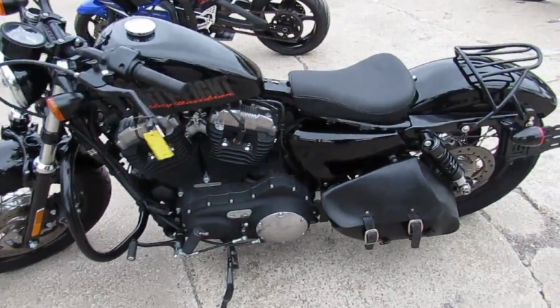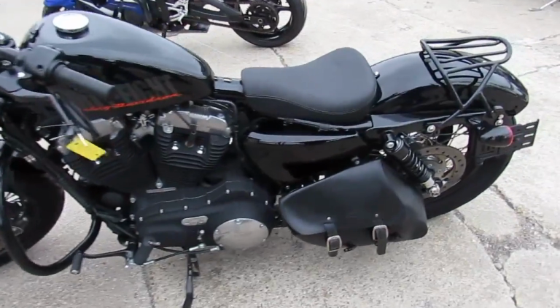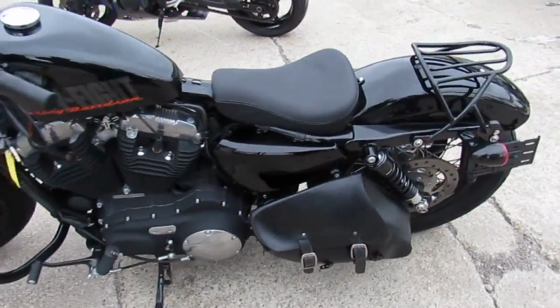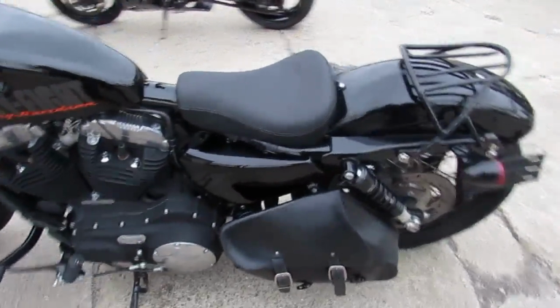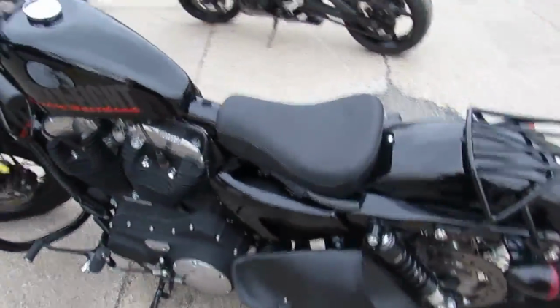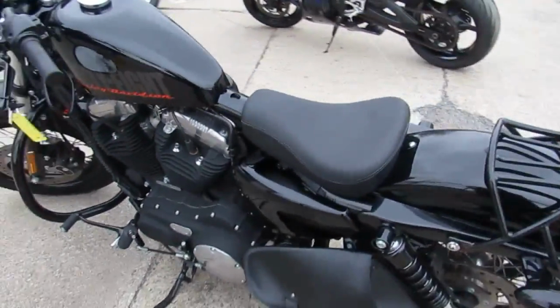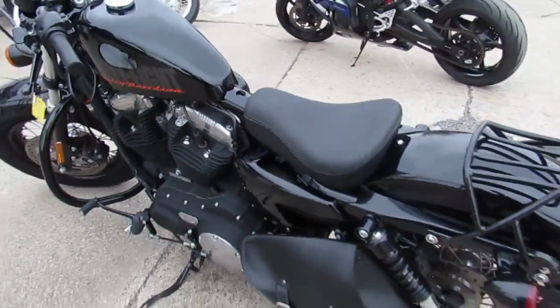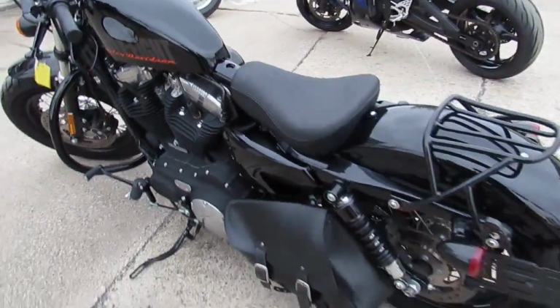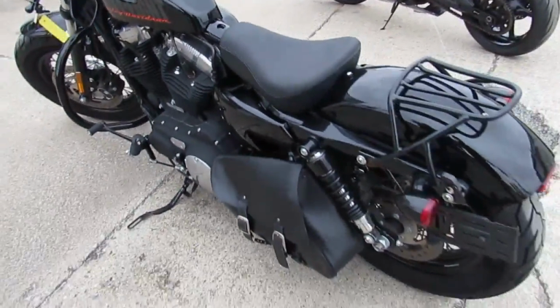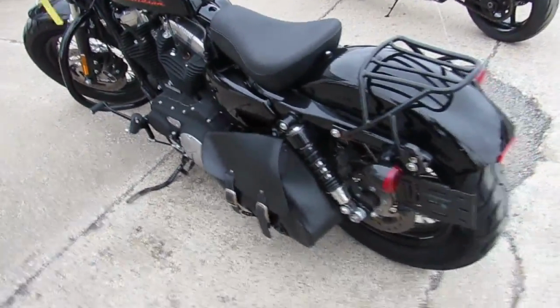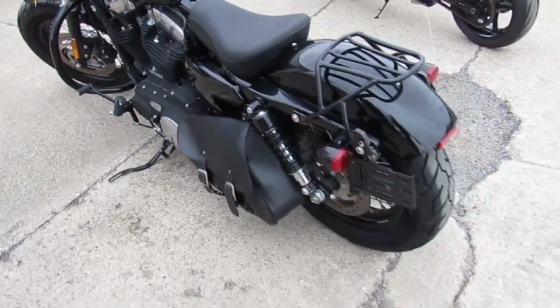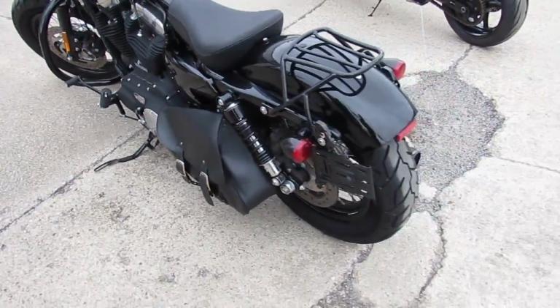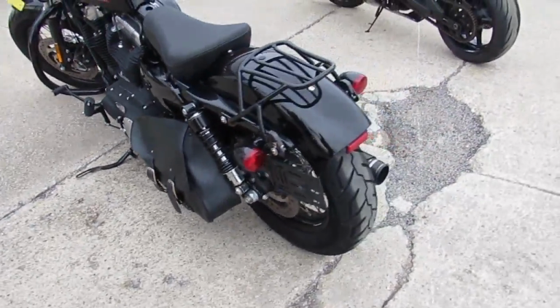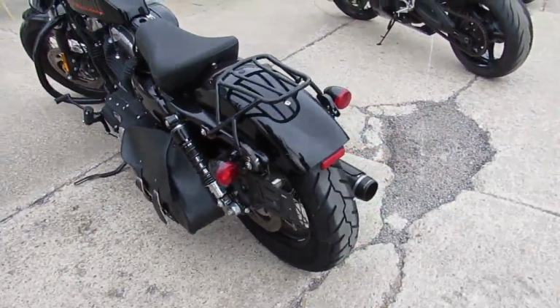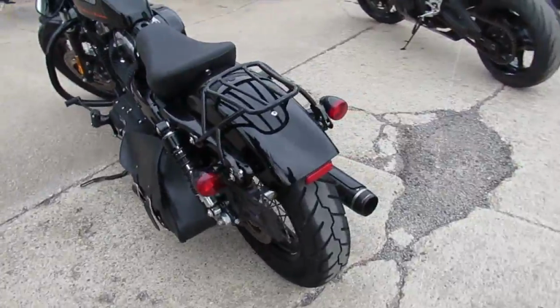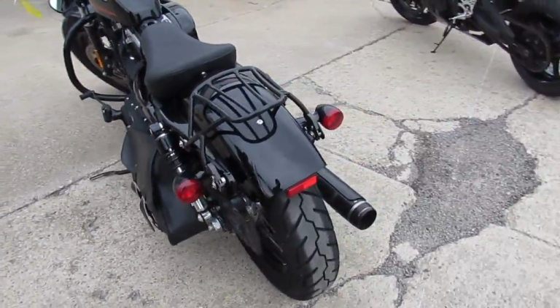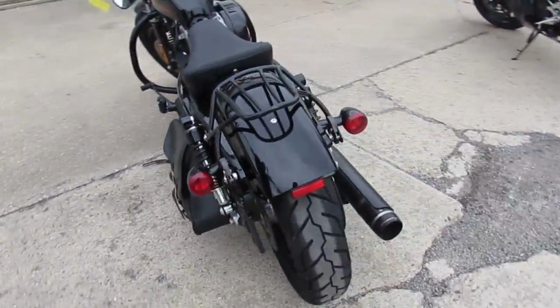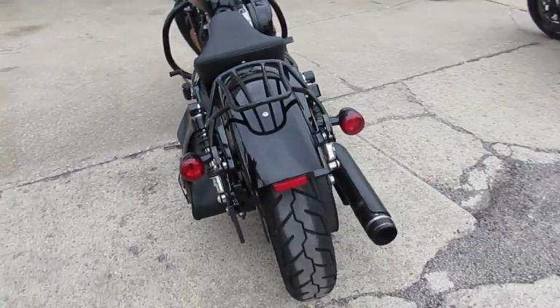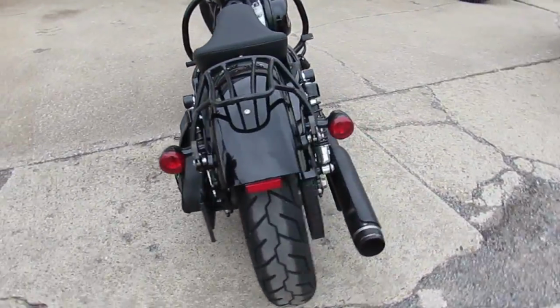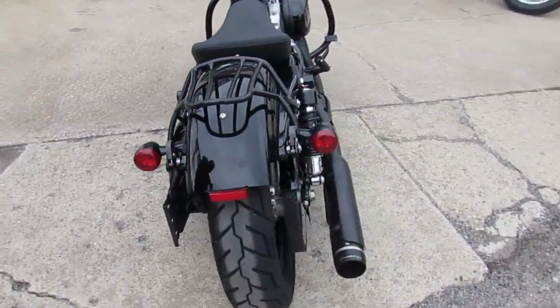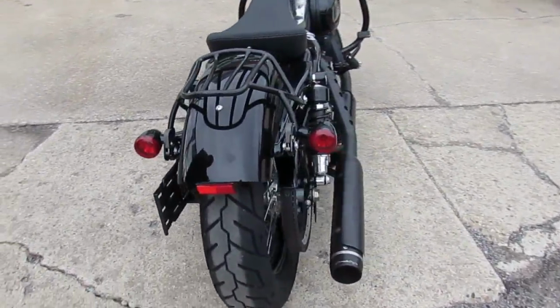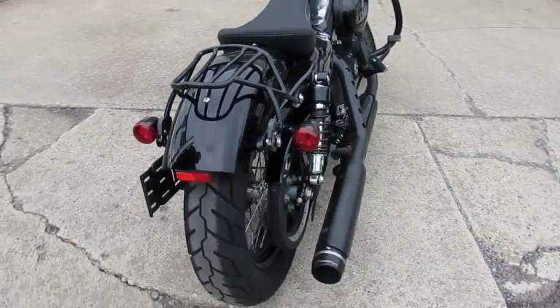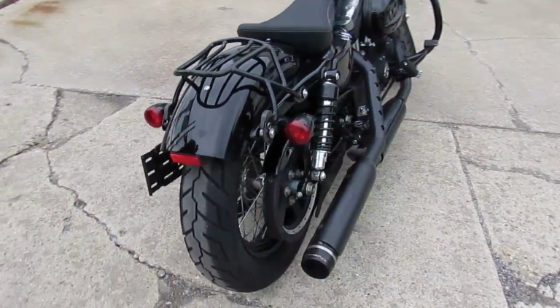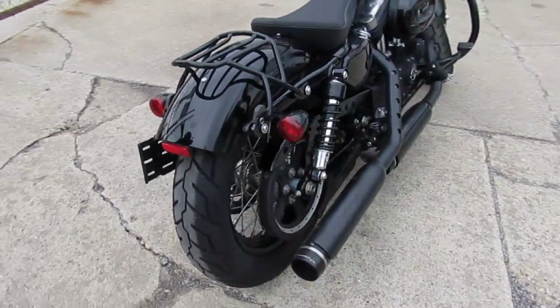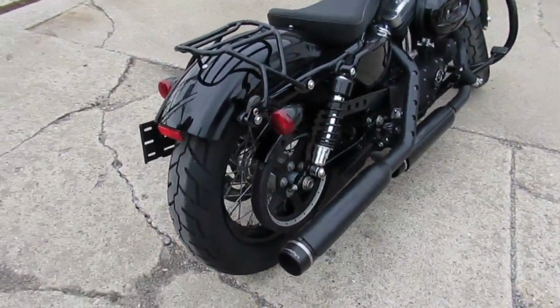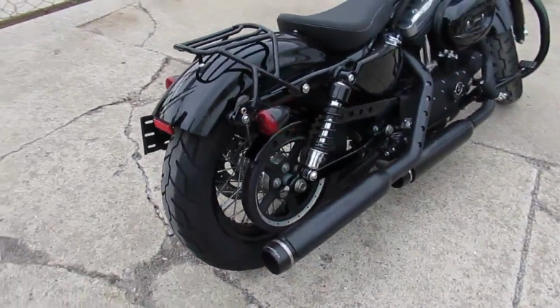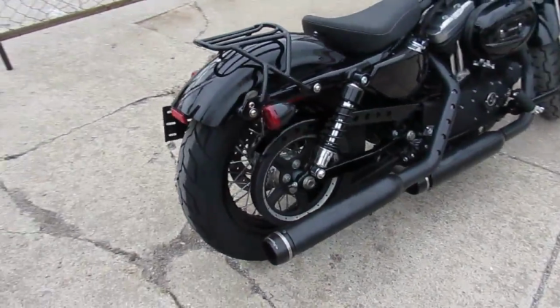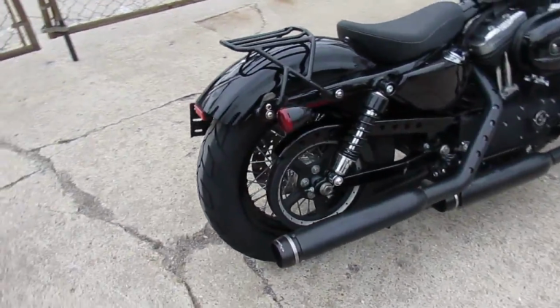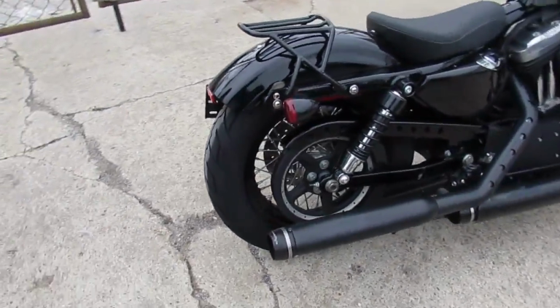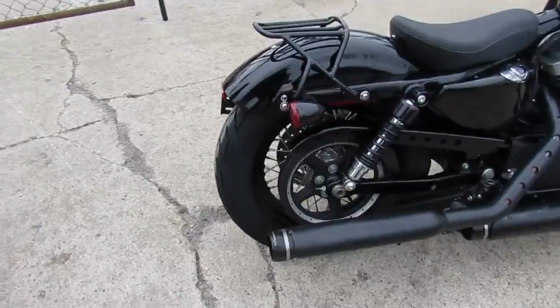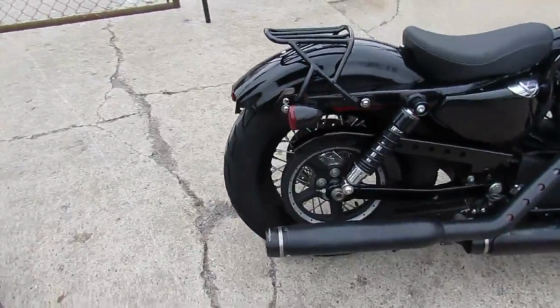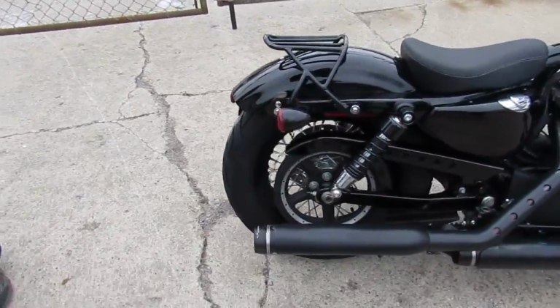Hey guys, it's ApprovalPowerSports.com. Today I'm going to show you one of our used Harley Davidson Sportster 1200X. It's a 2015 48 model for sale, only $89.99.